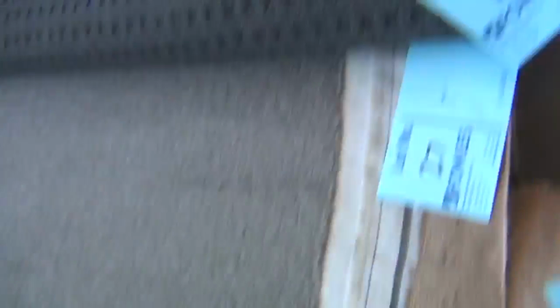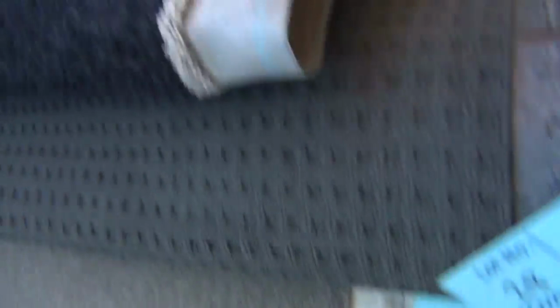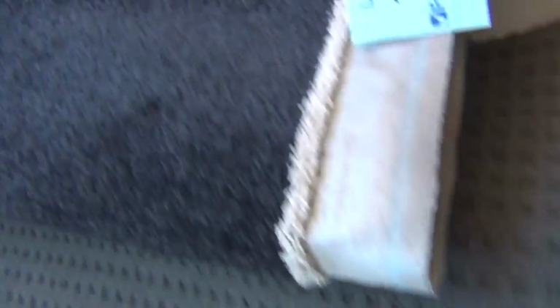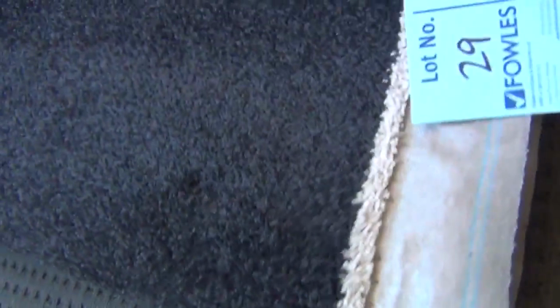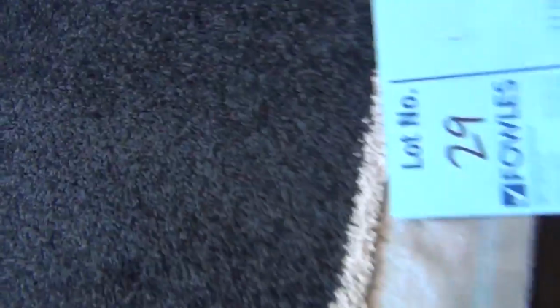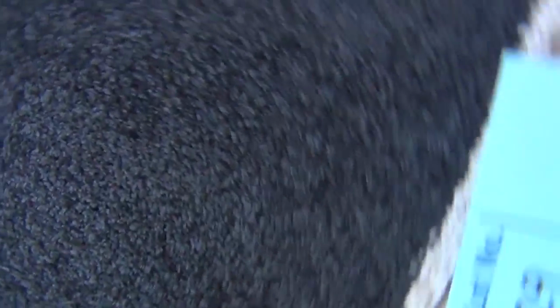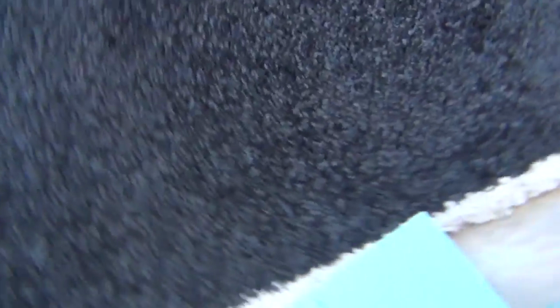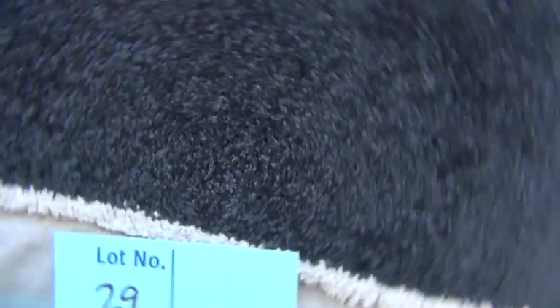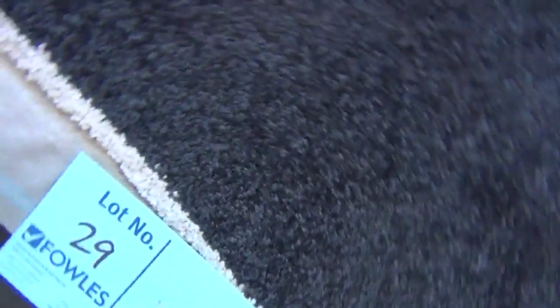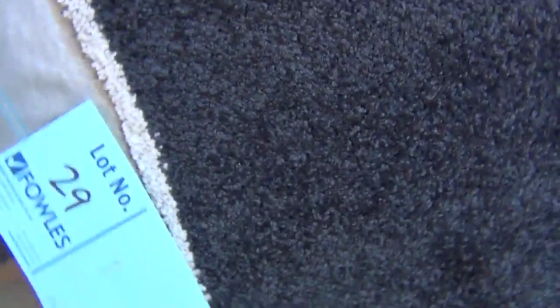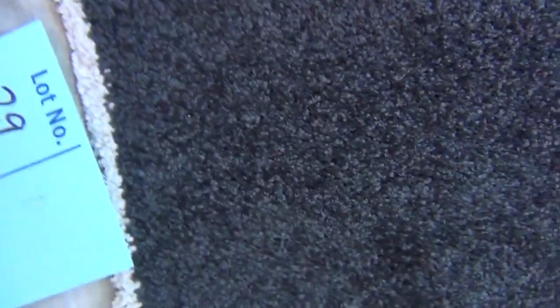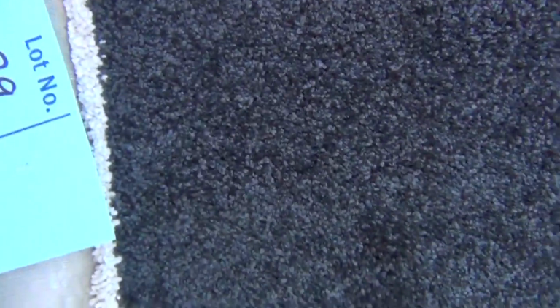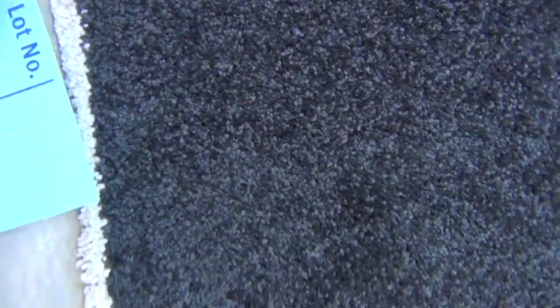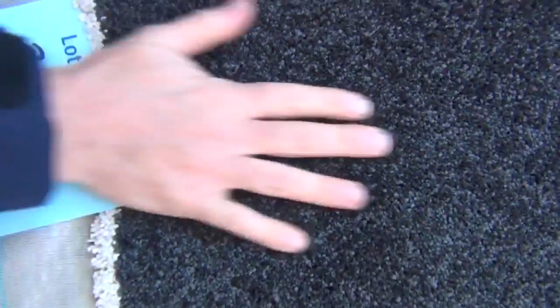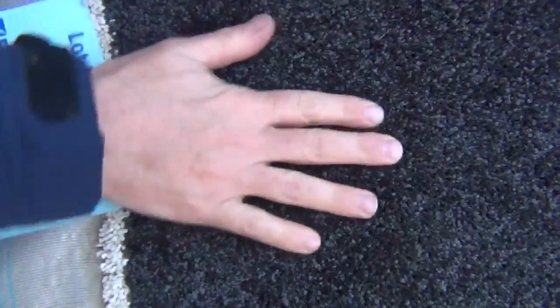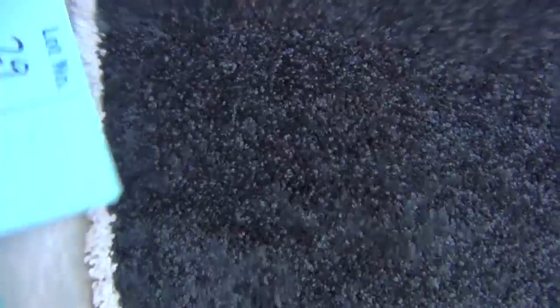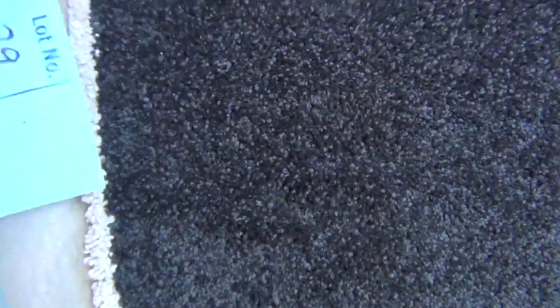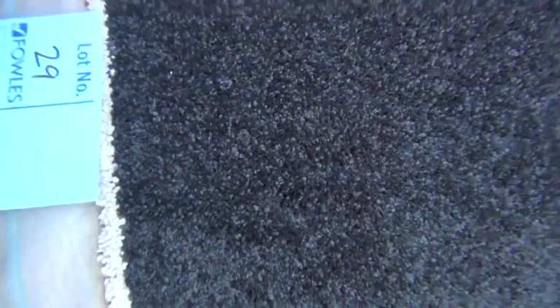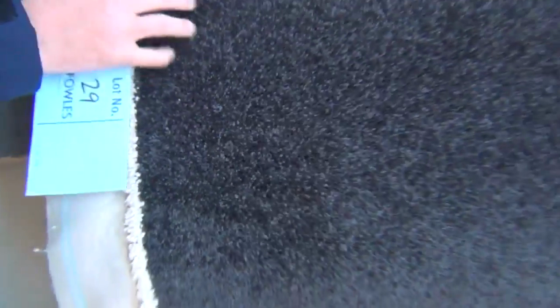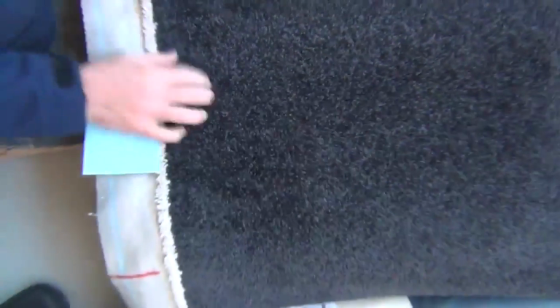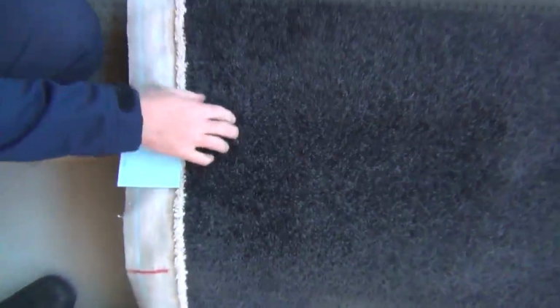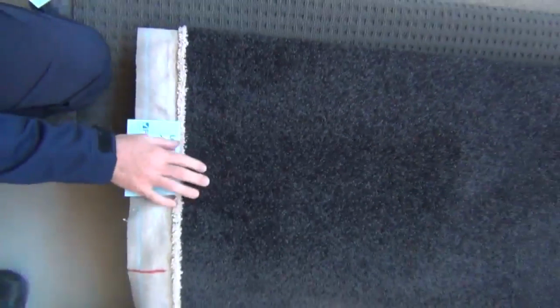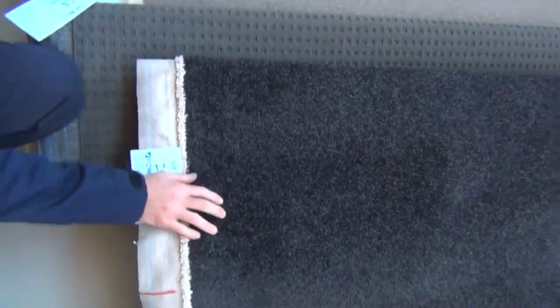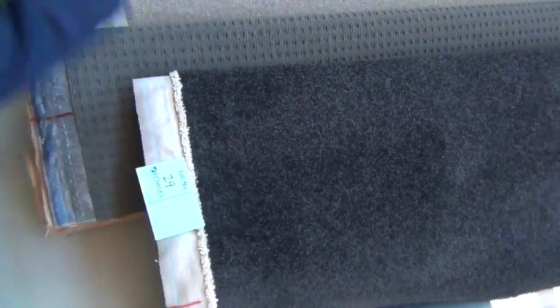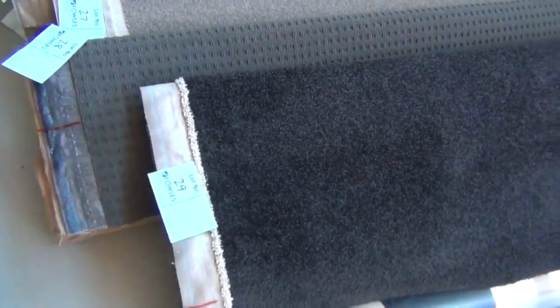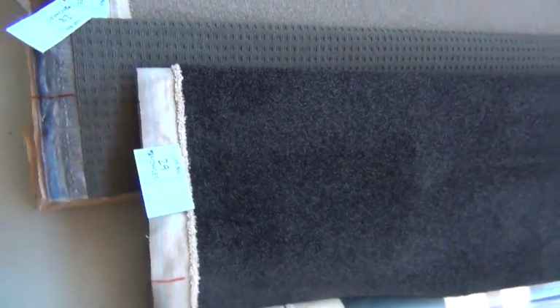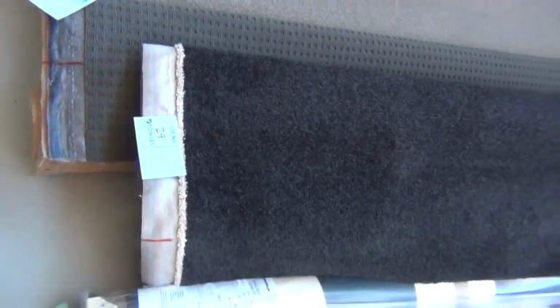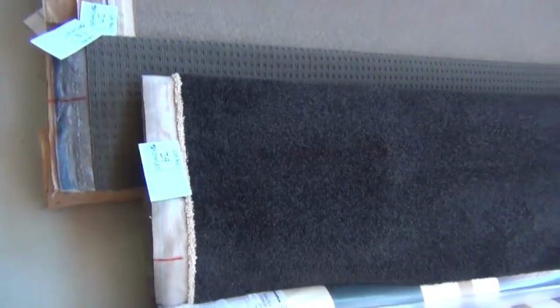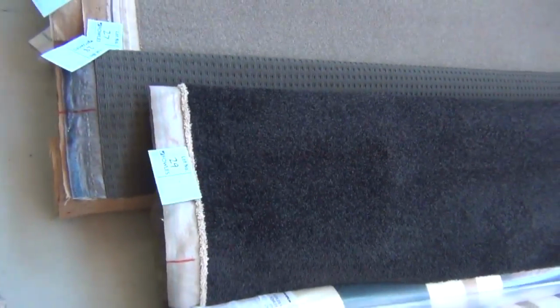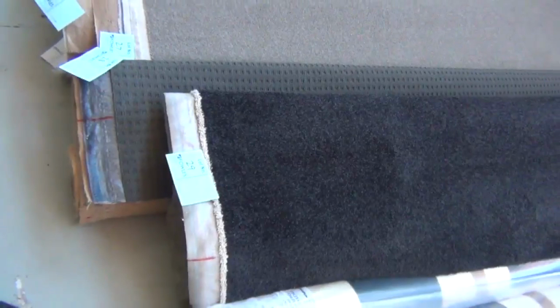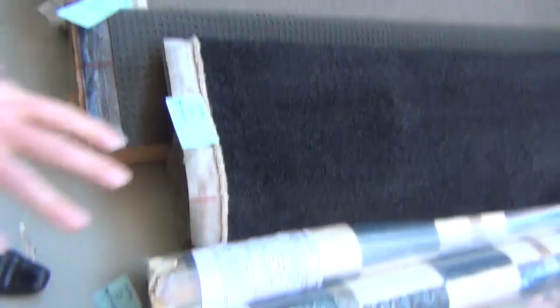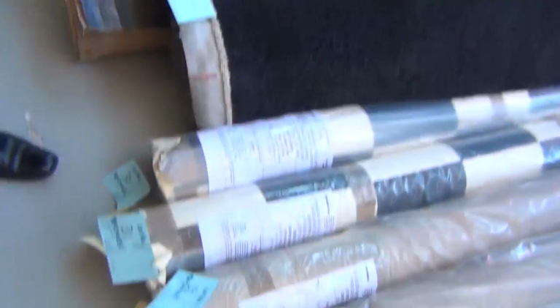As you can see, great quality and range of roll-ins and off-cuts. The nice charcoal - another Solution Dyed Nylon carpet. Beautiful quality, normally around about $100 a metre. I reckon tomorrow around about $25 to $30.